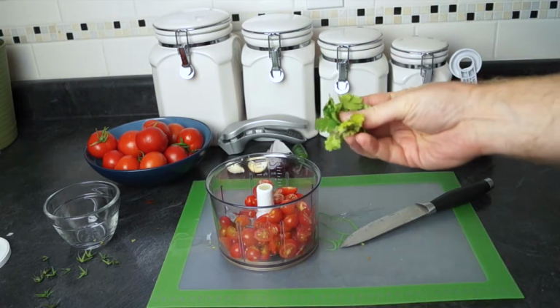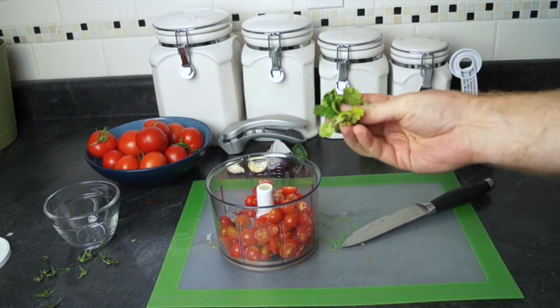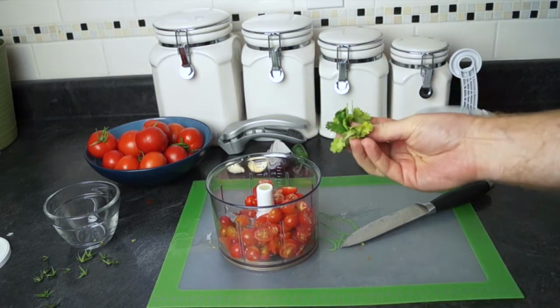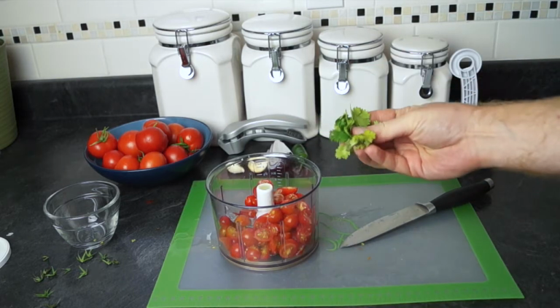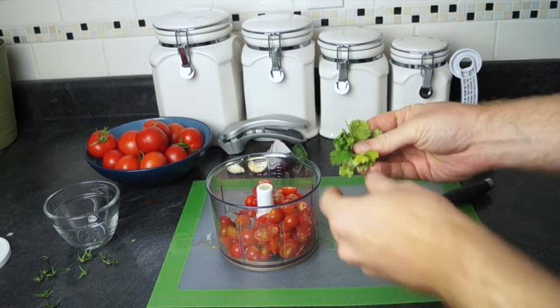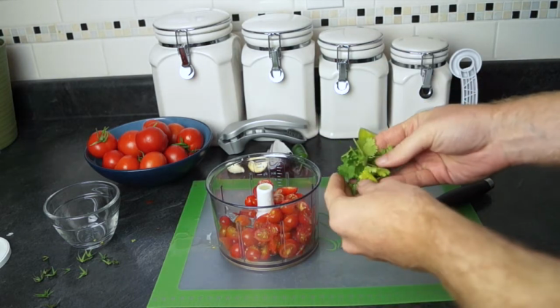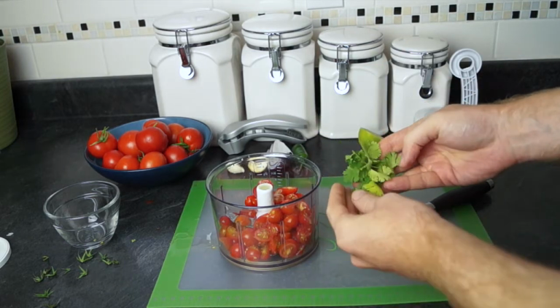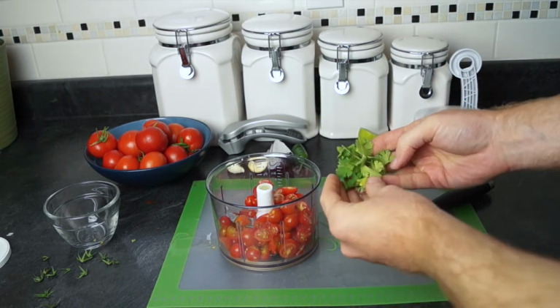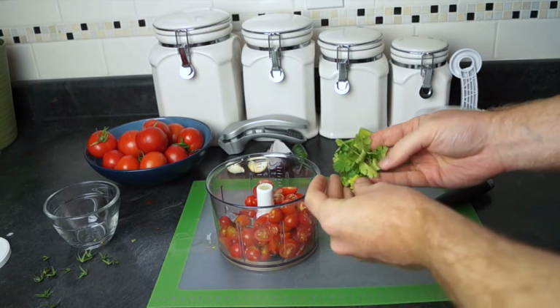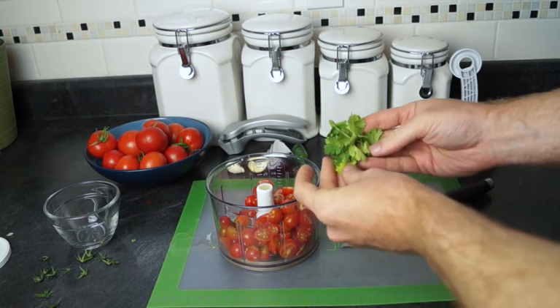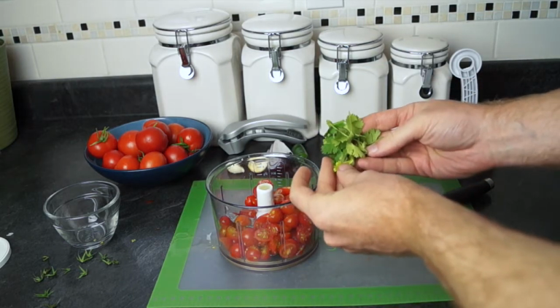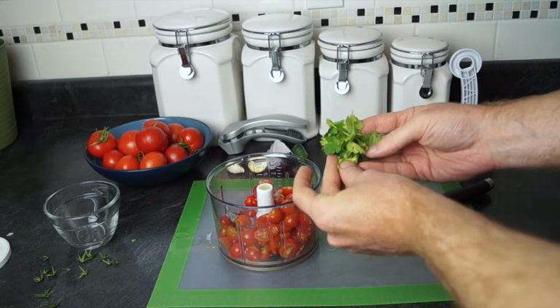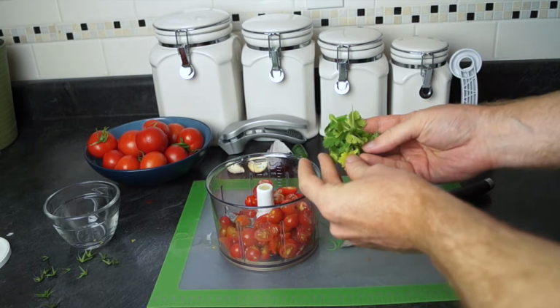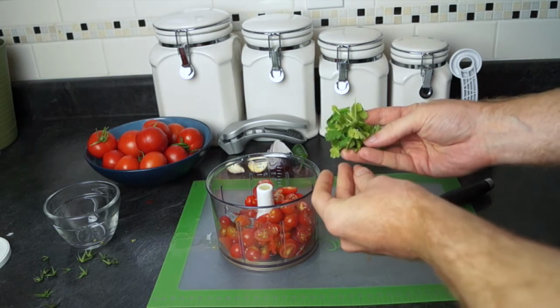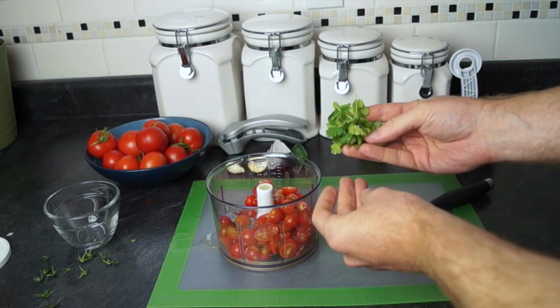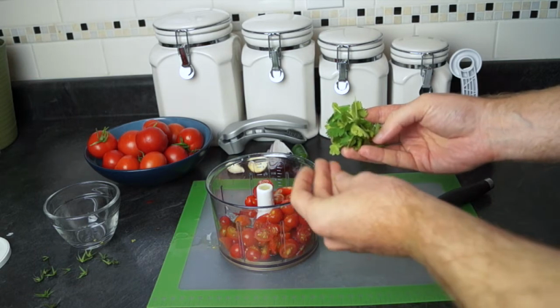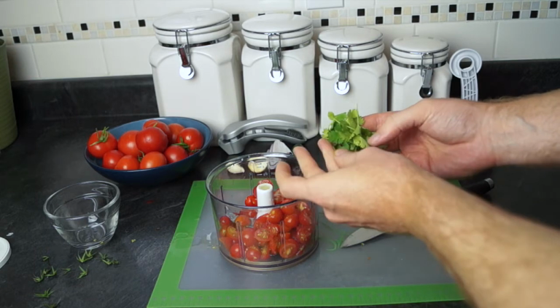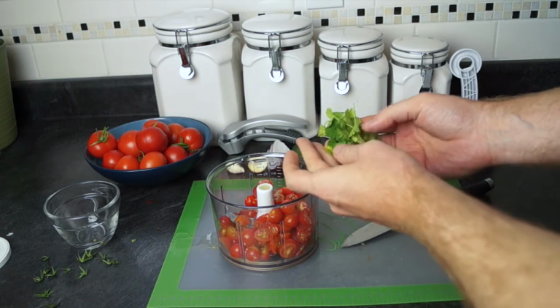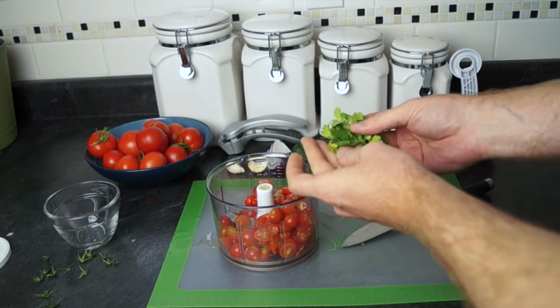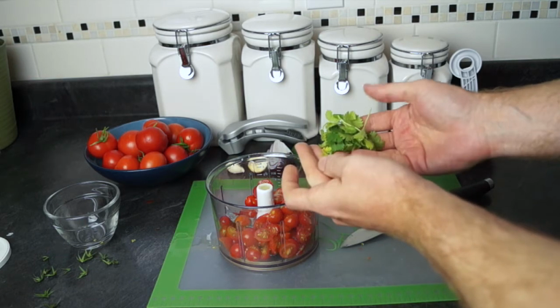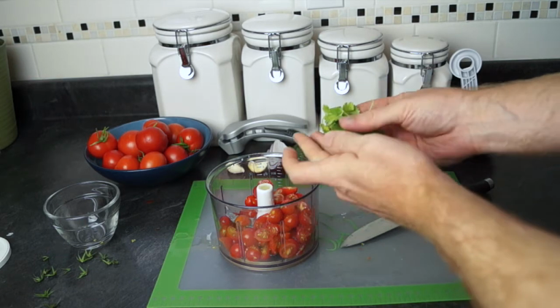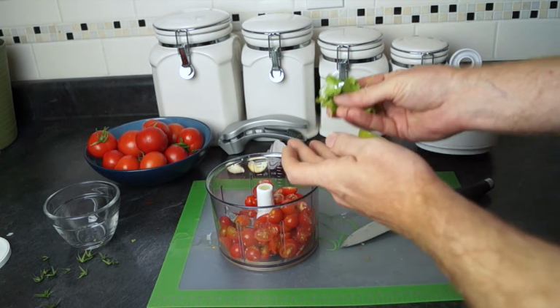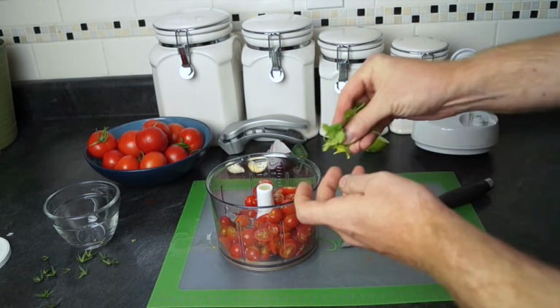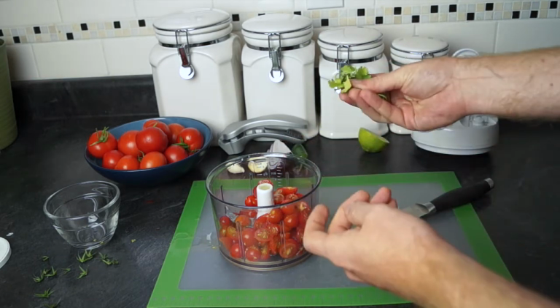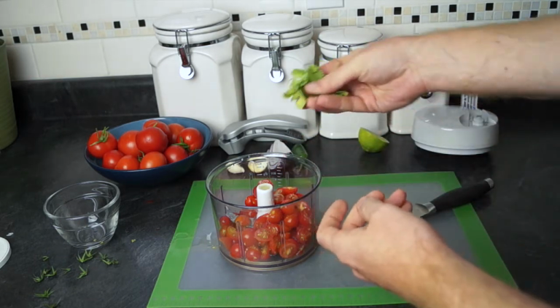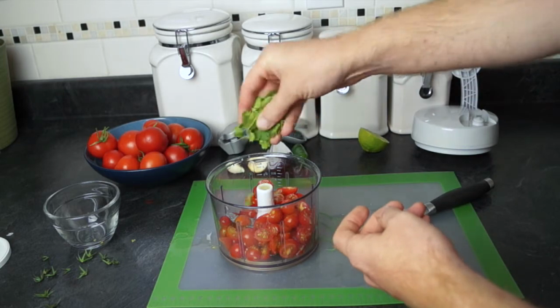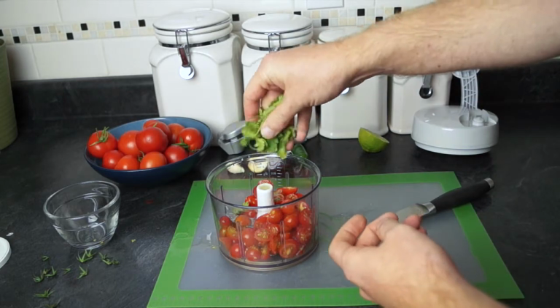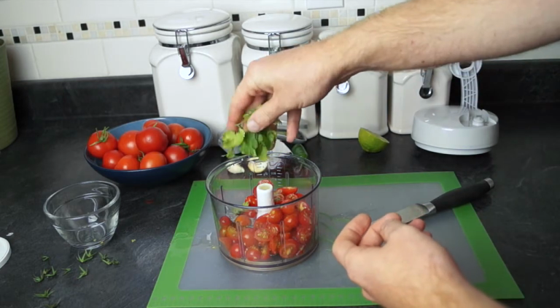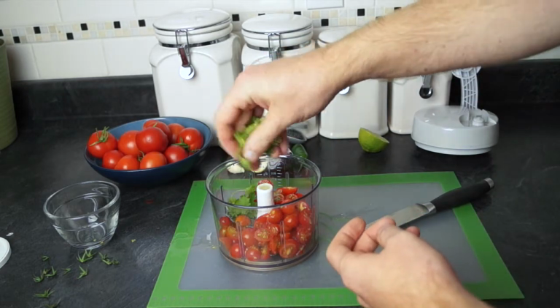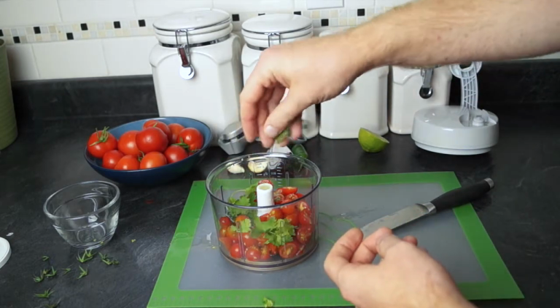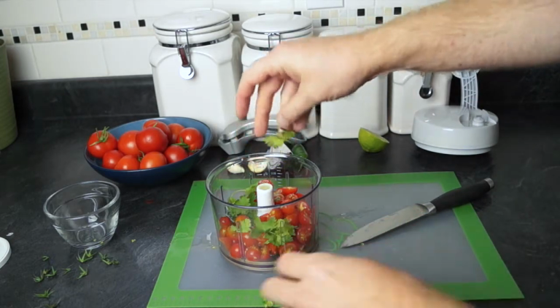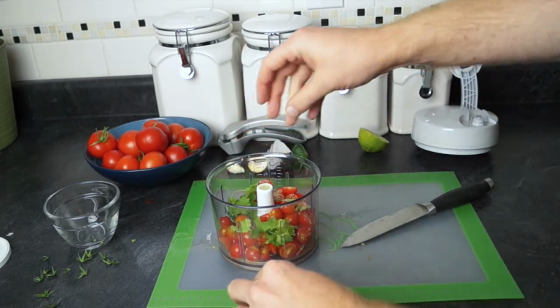Next, I'm gonna add the cilantro. You can kind of put as much cilantro as you like — it's kind of a preference thing, but I usually go for a good pinch. Just grab it, pinch off a fair amount, and throw that into the manual food processor as well.